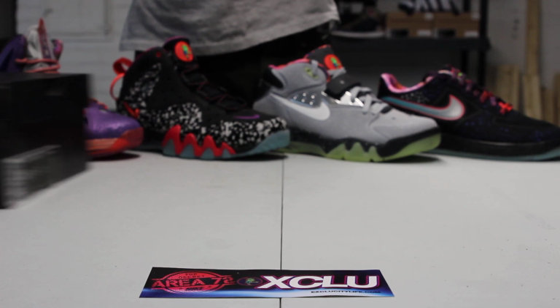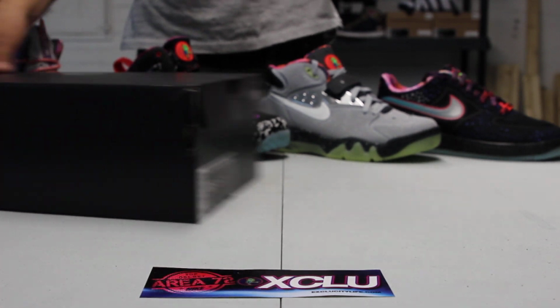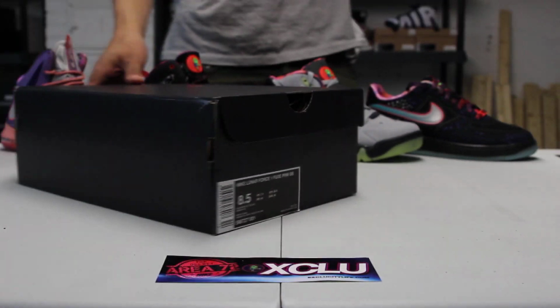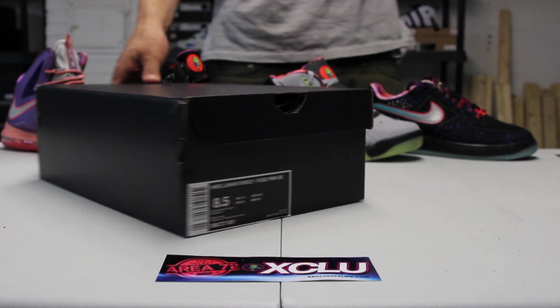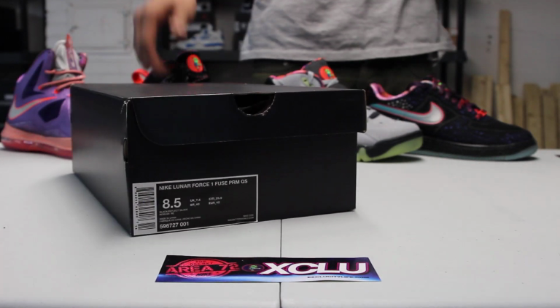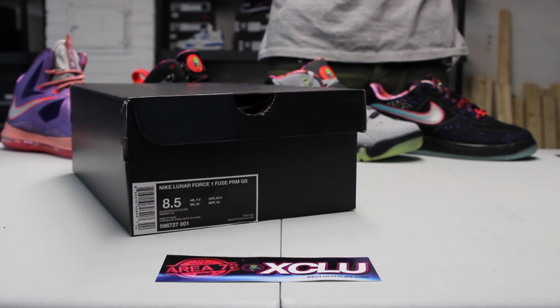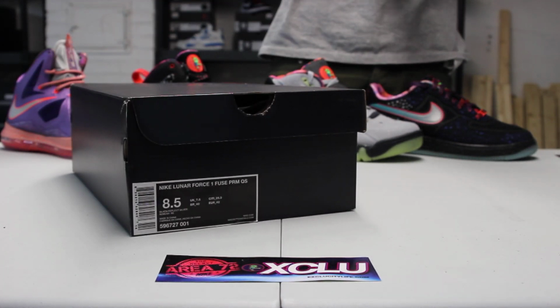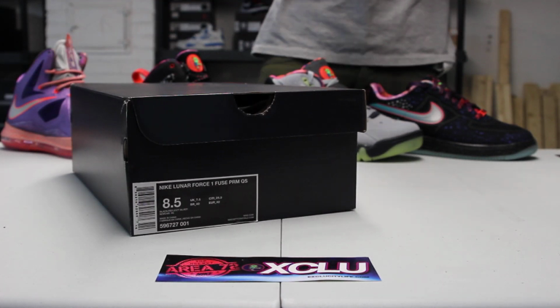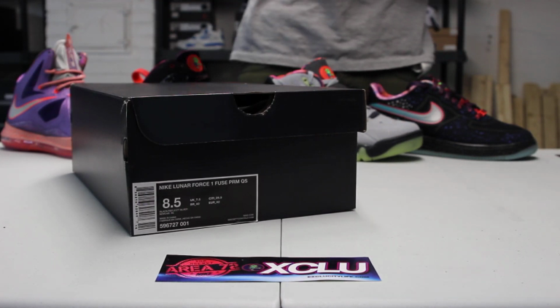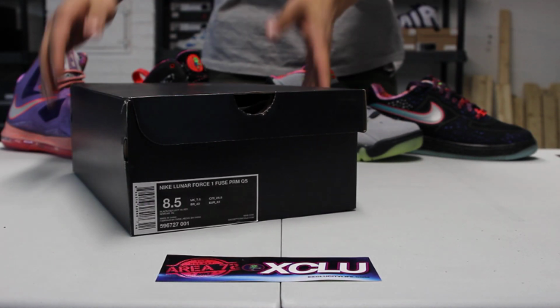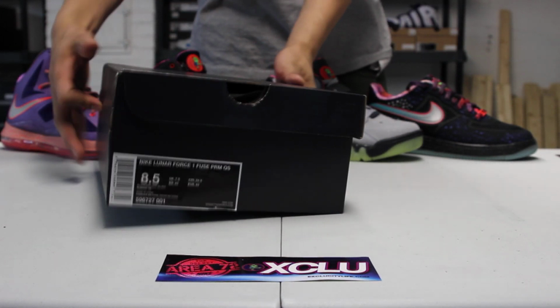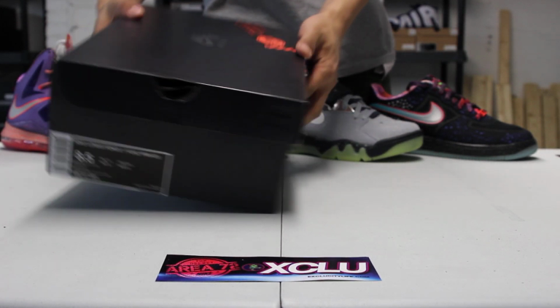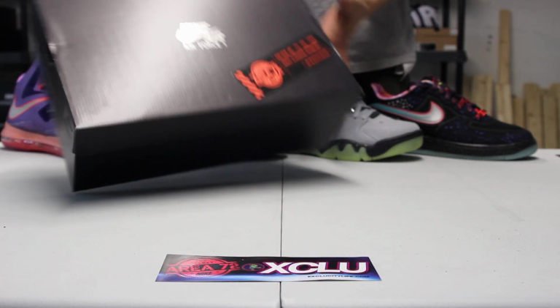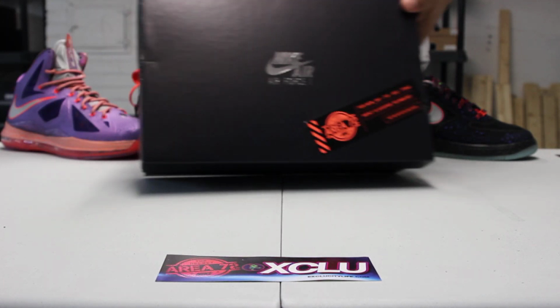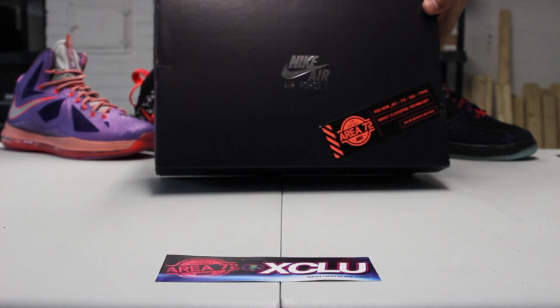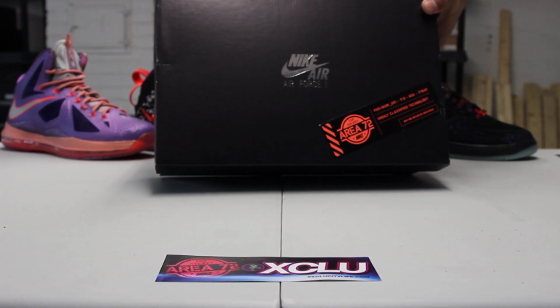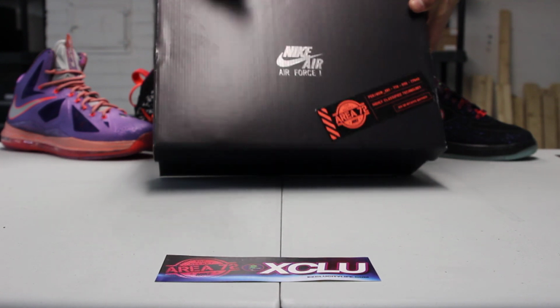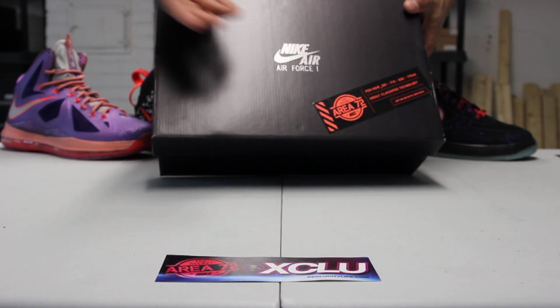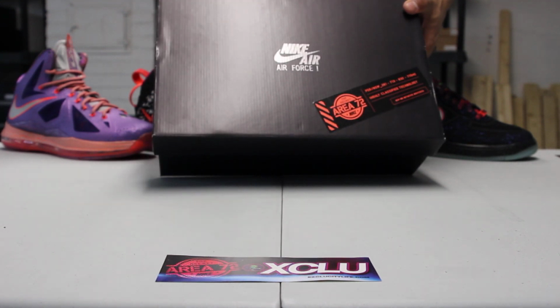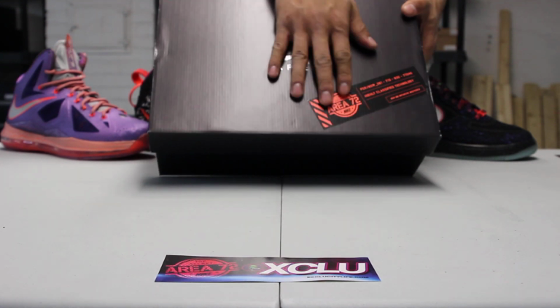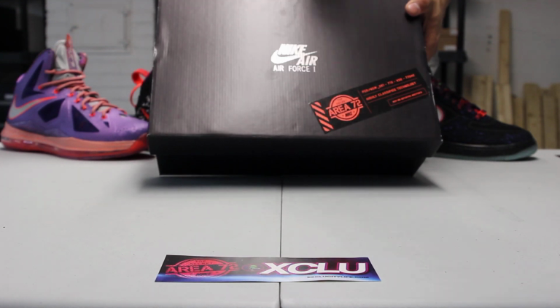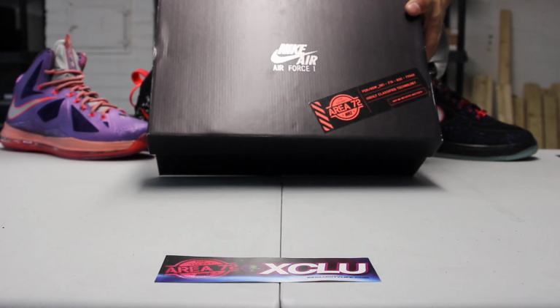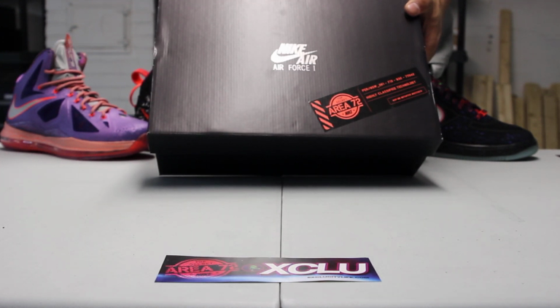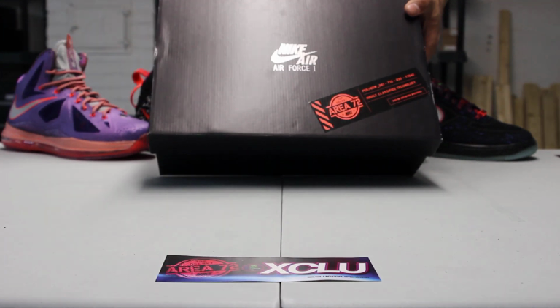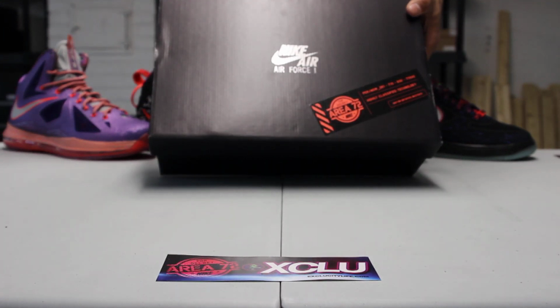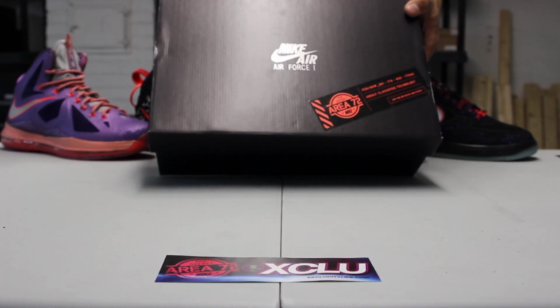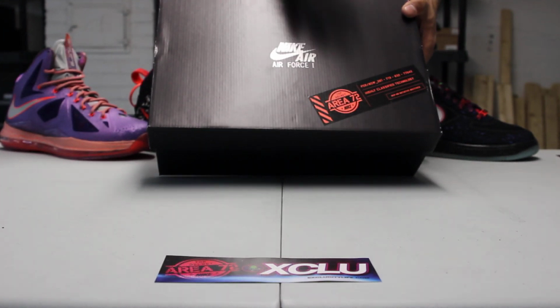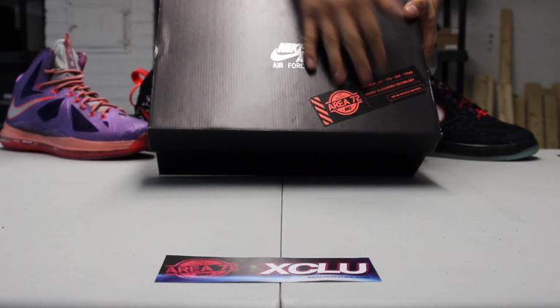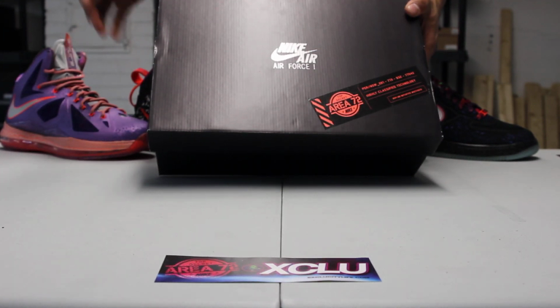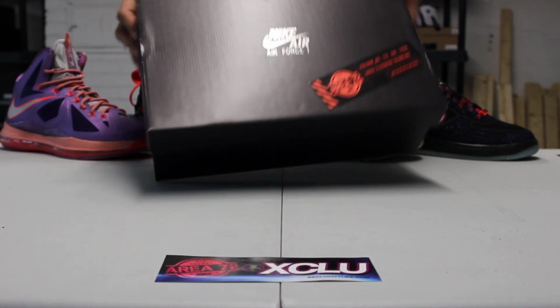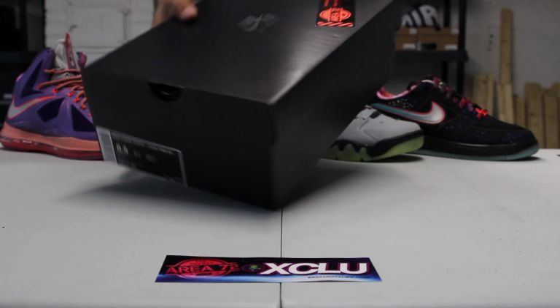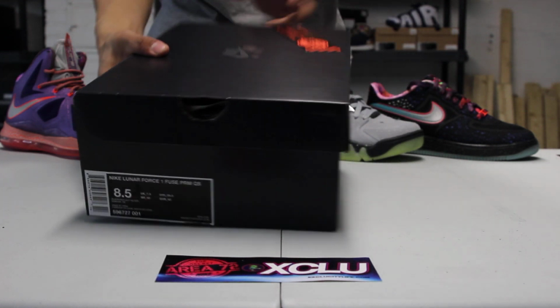What up y'all, it's X2City coming to you with another unboxing video. We got an Air Force 1 box for you guys and you got your Area 72 sticker on the top, so you guys already know what this shoe is.